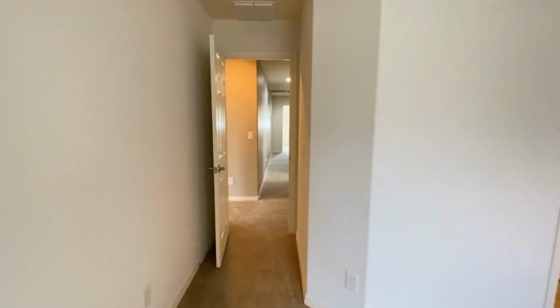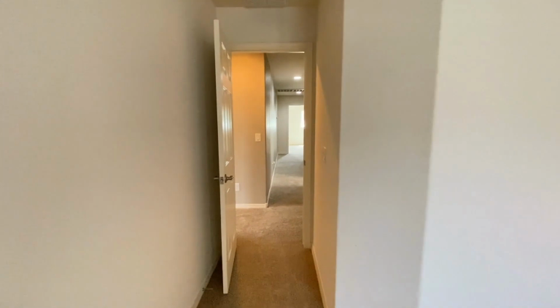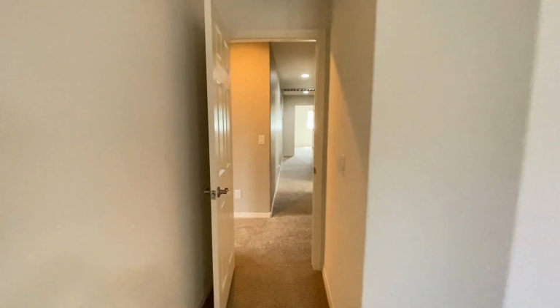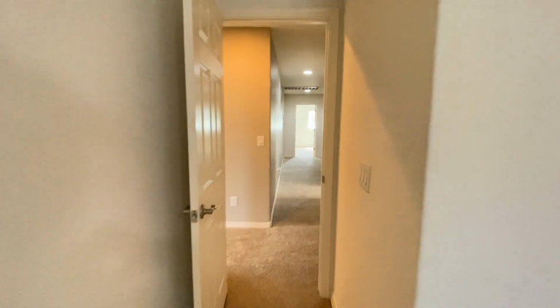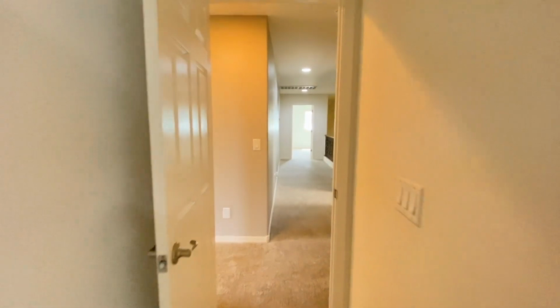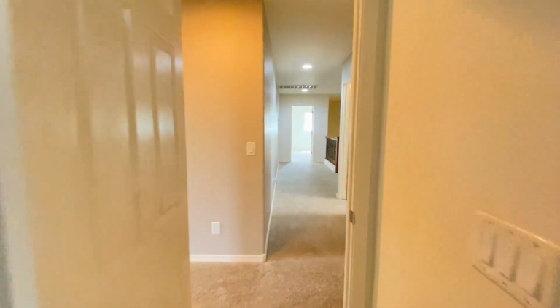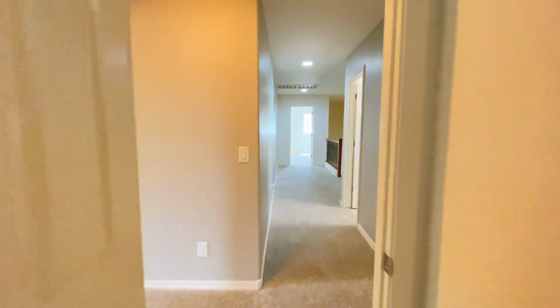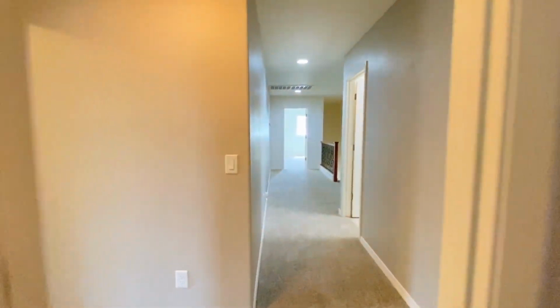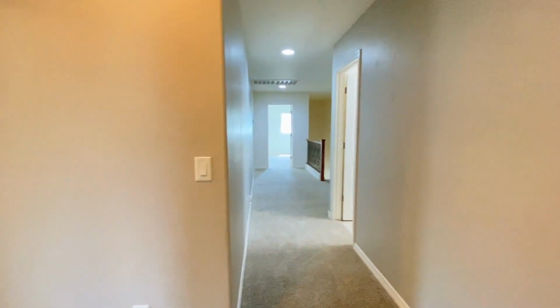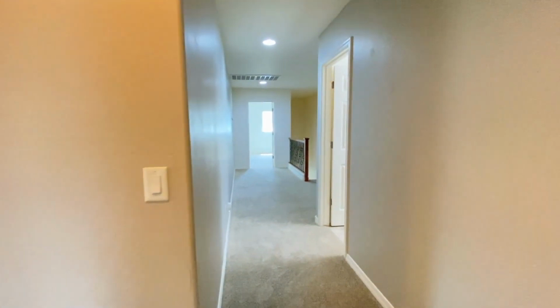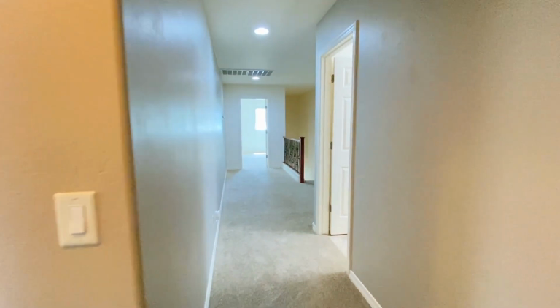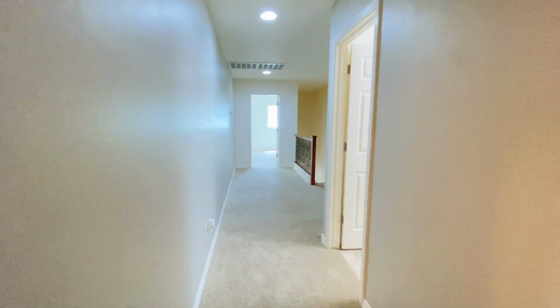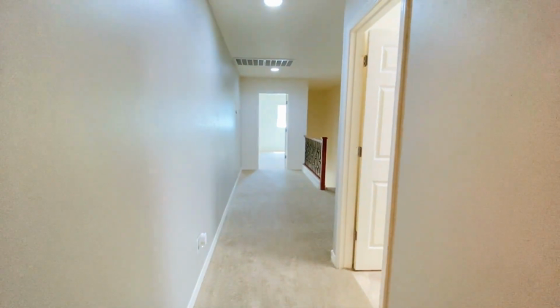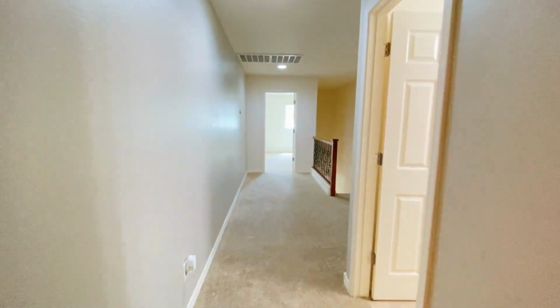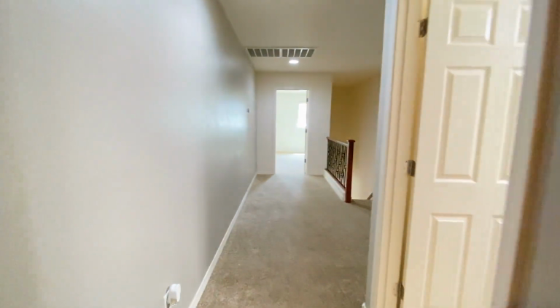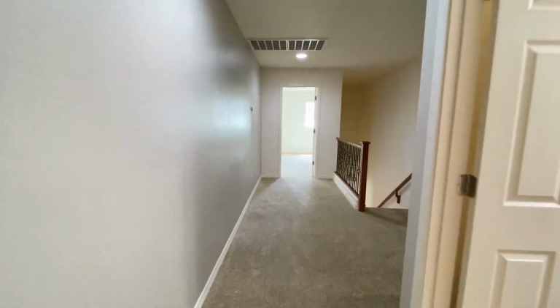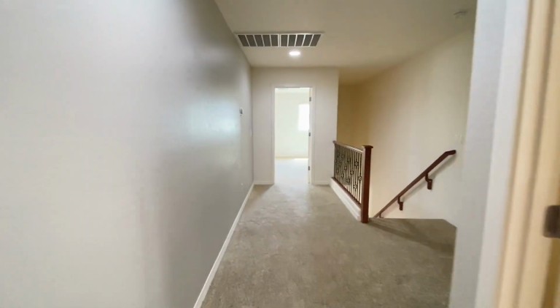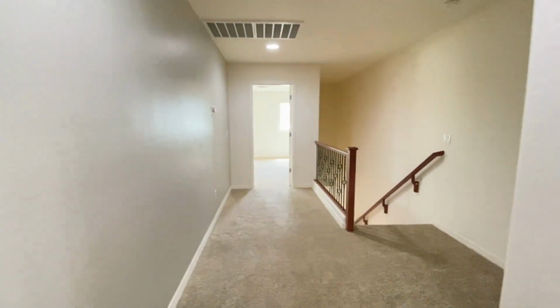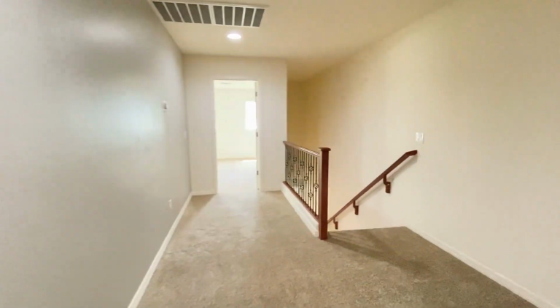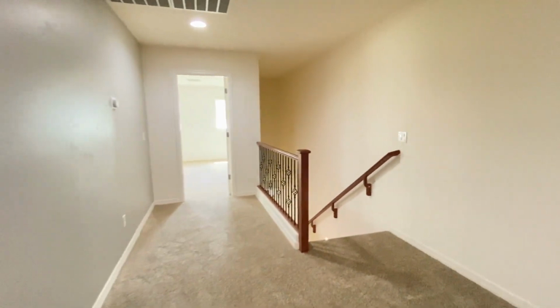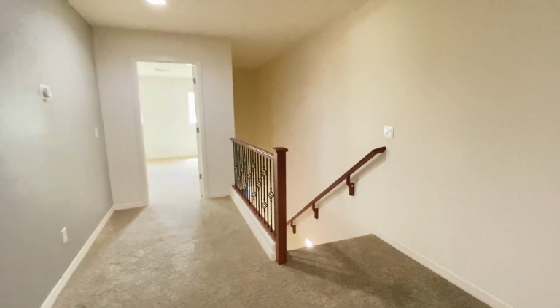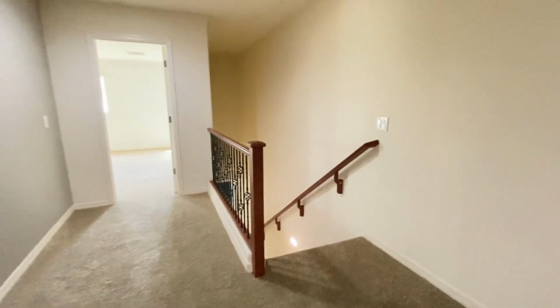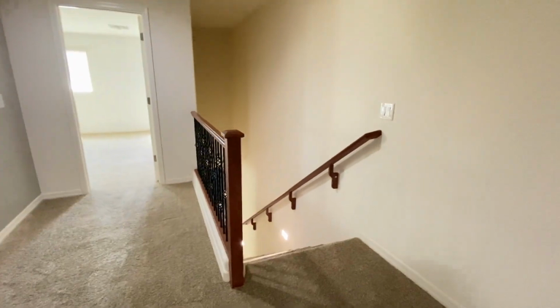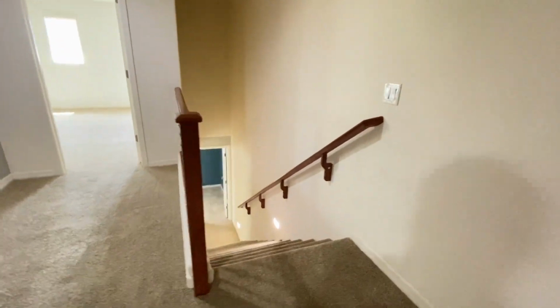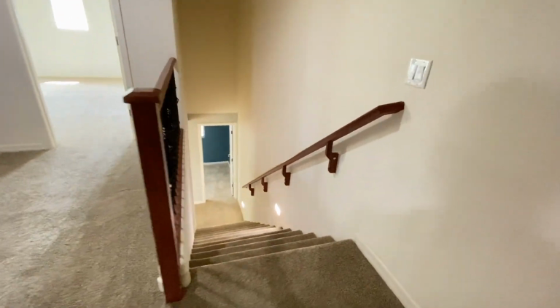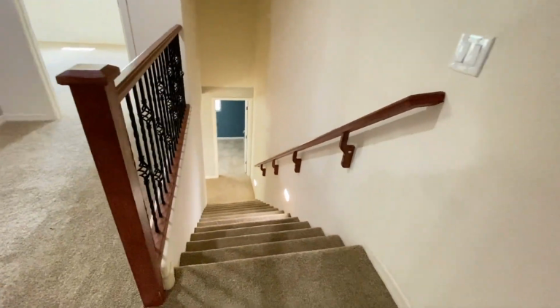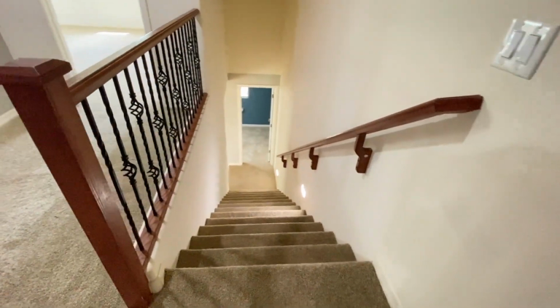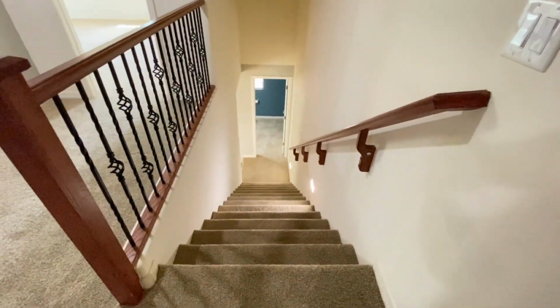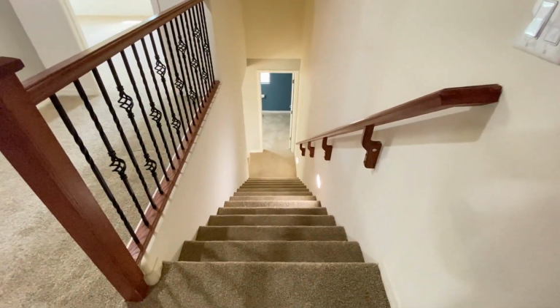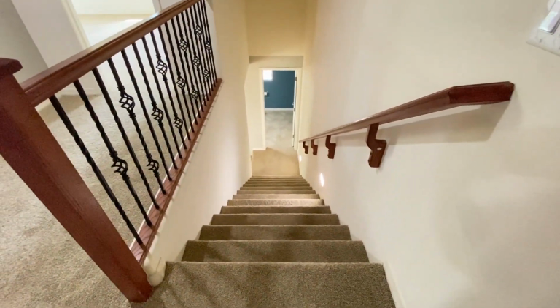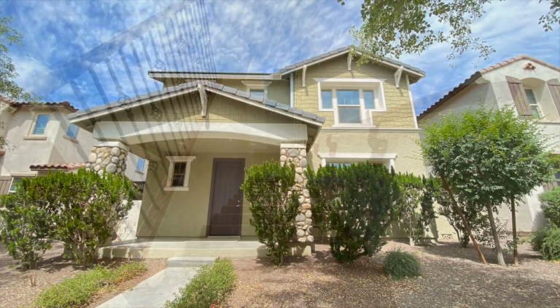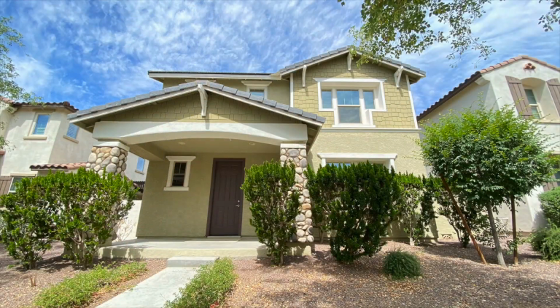We hope you enjoyed this video tour. For more information, please visit our website at www.leaseaz.com and schedule a self-guided tour and fill out an application. Thanks for watching.